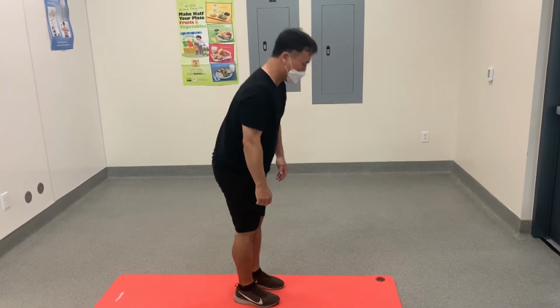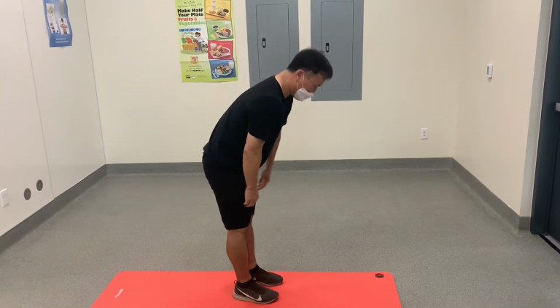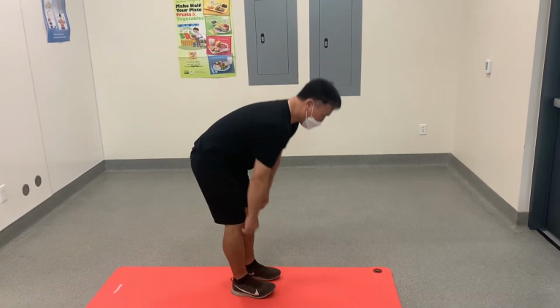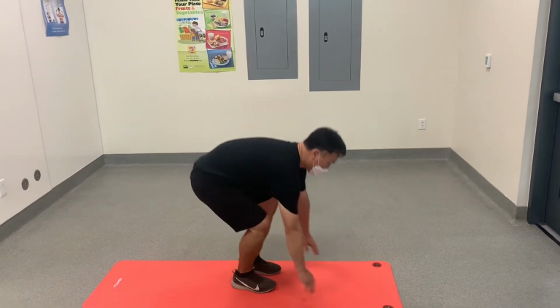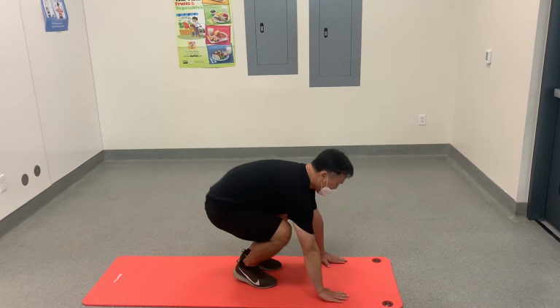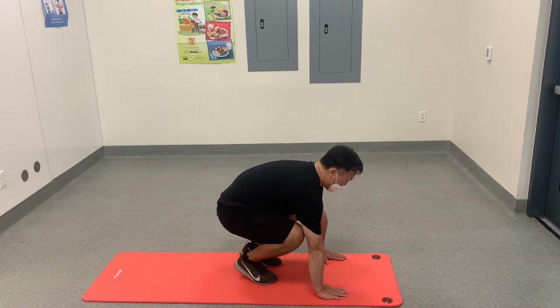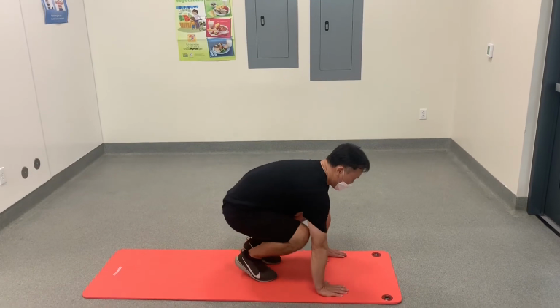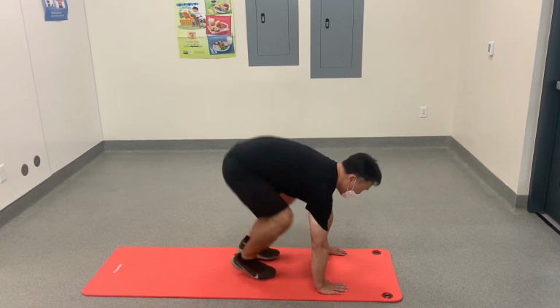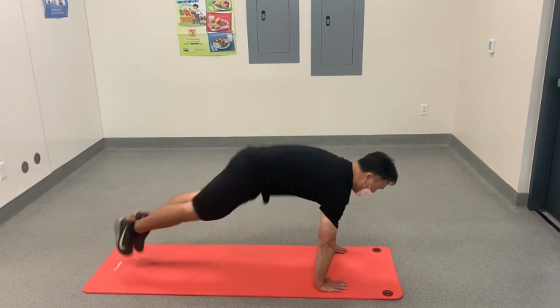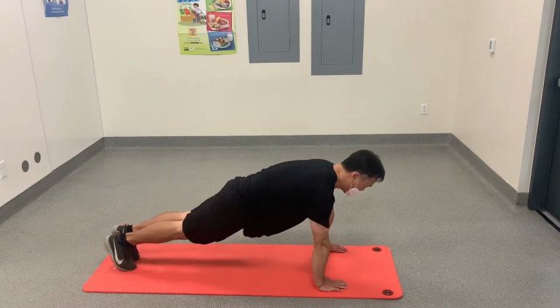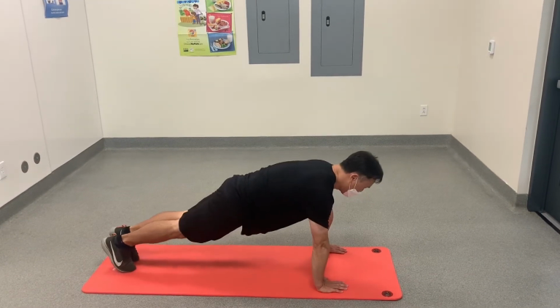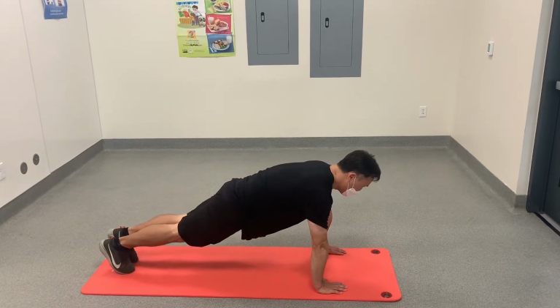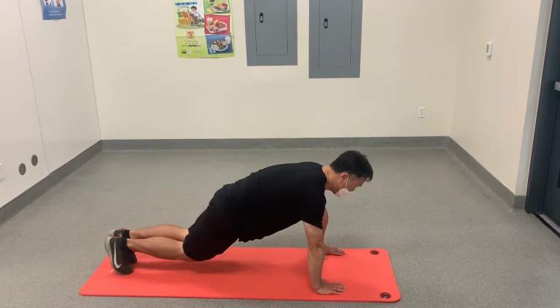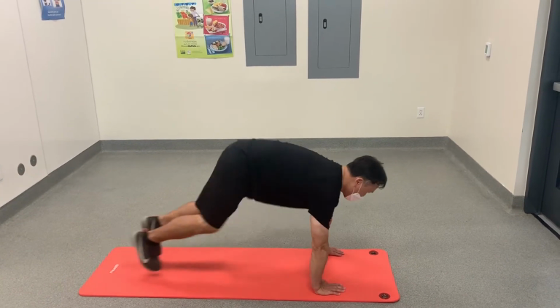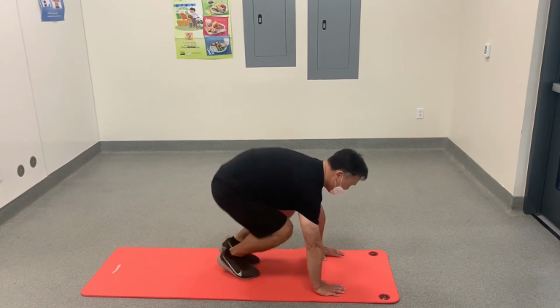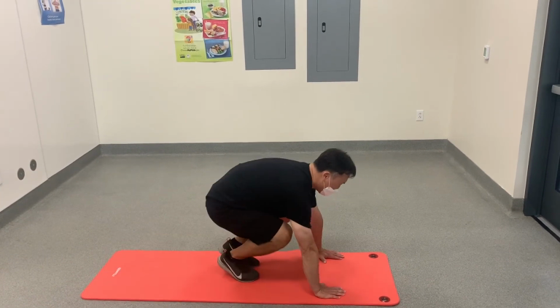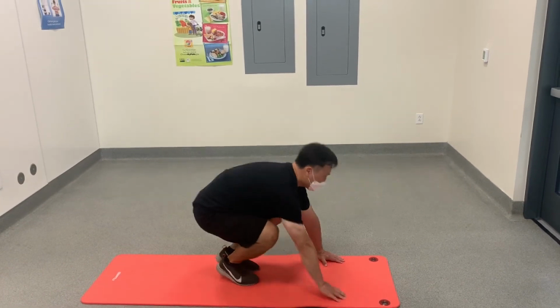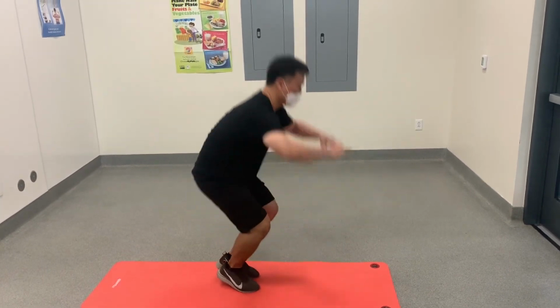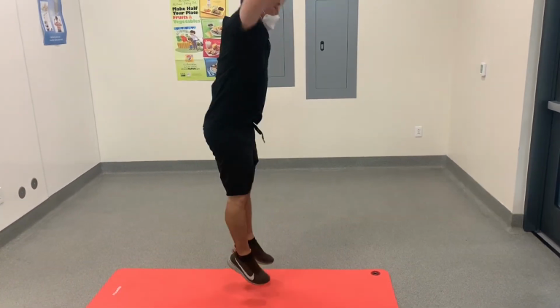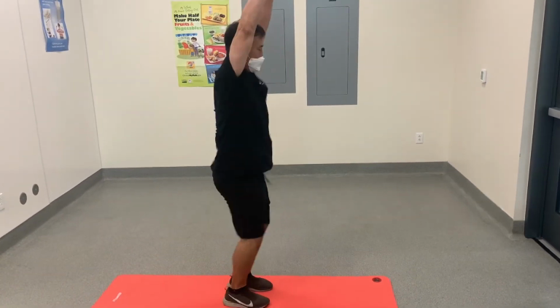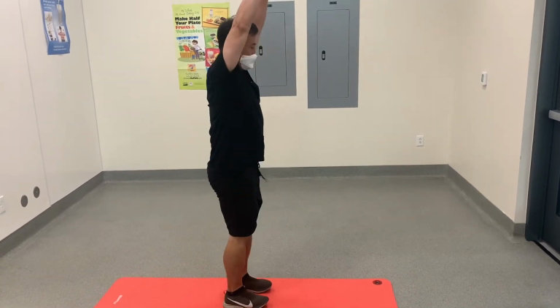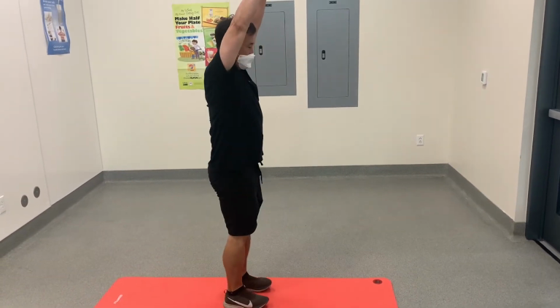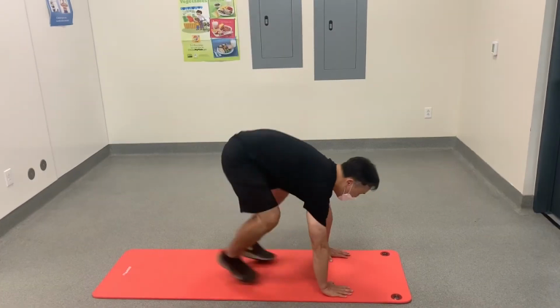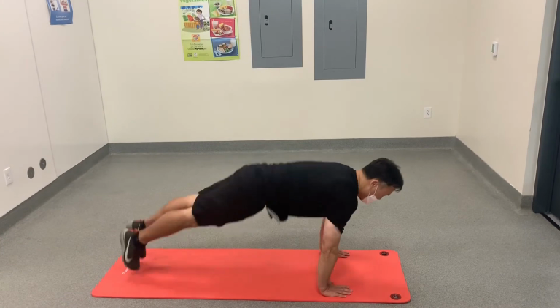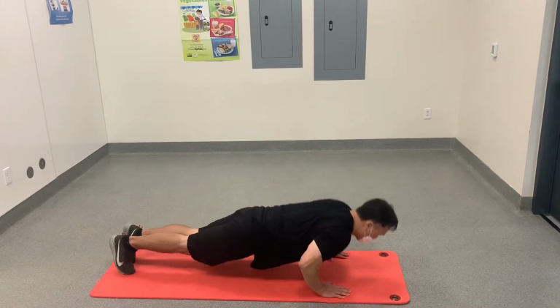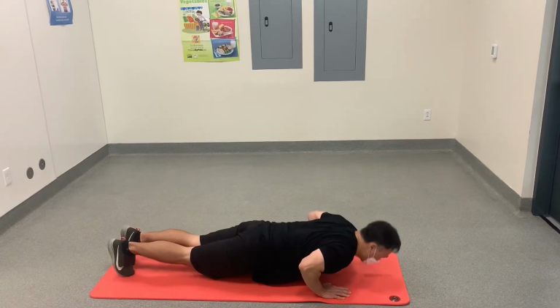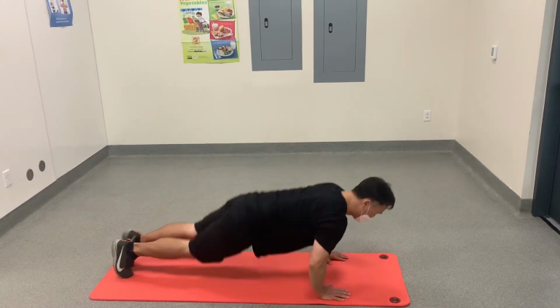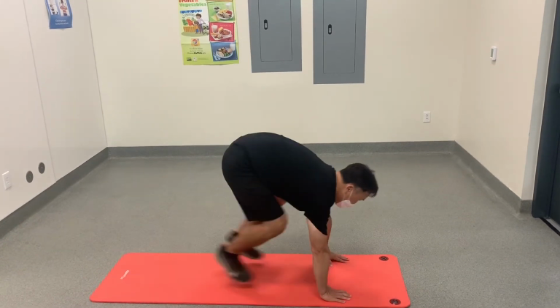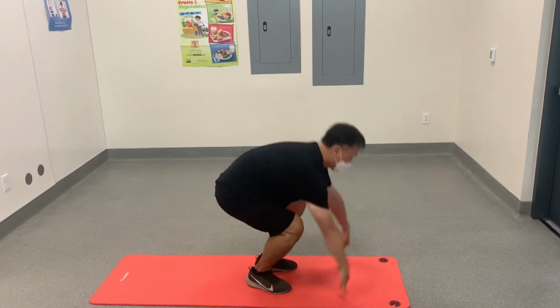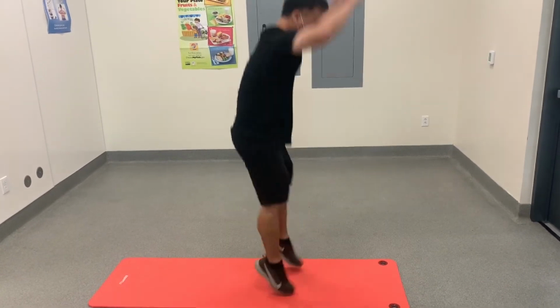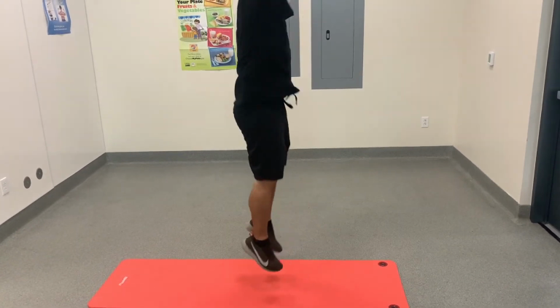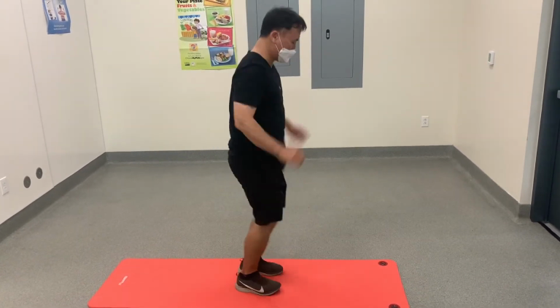The easier version is going to be to not do a push-up. You still put your hands on the mat first, kick your feet out, but instead of doing a push-up you just stay in push-up position, then bring your knees back to your chest and jump up.